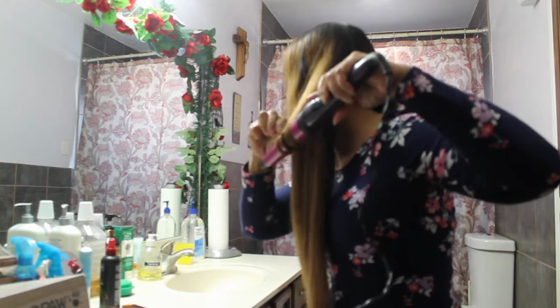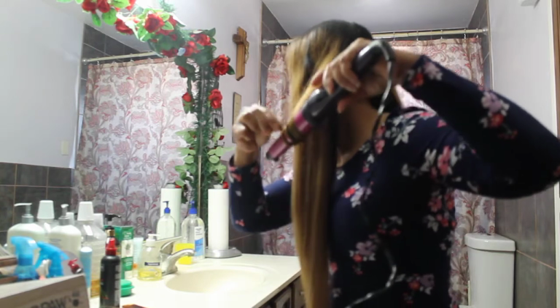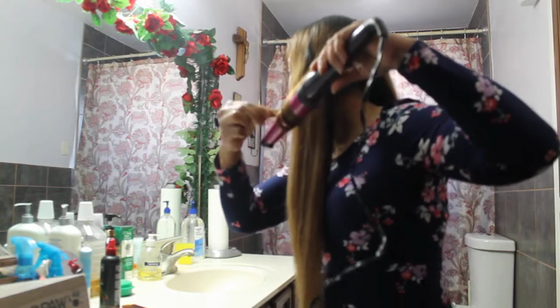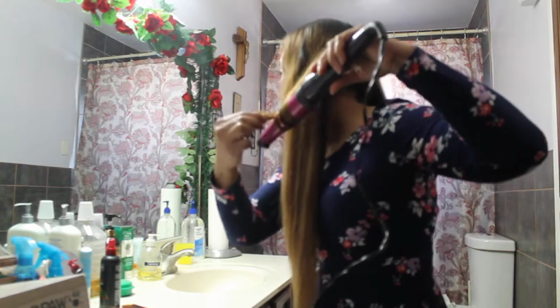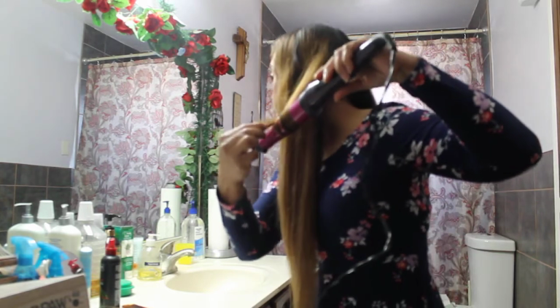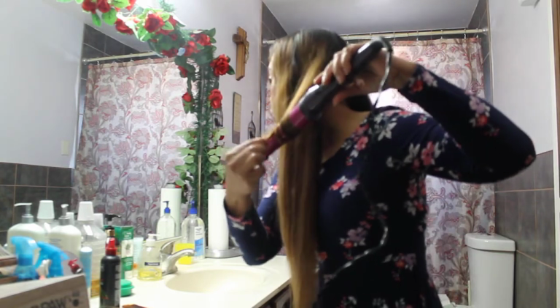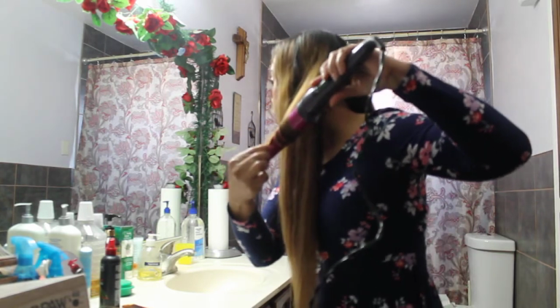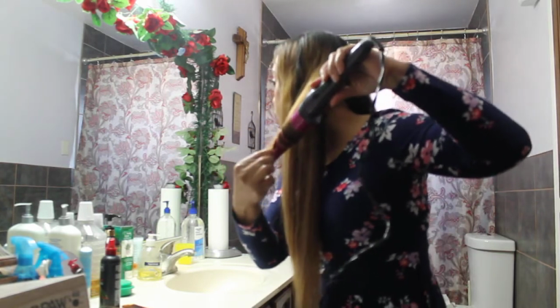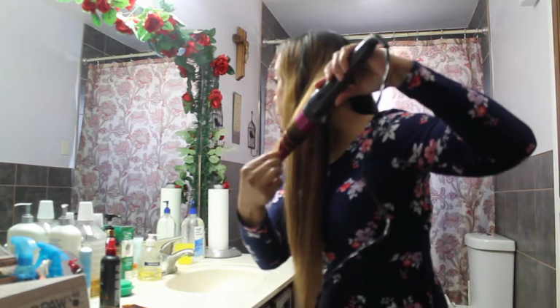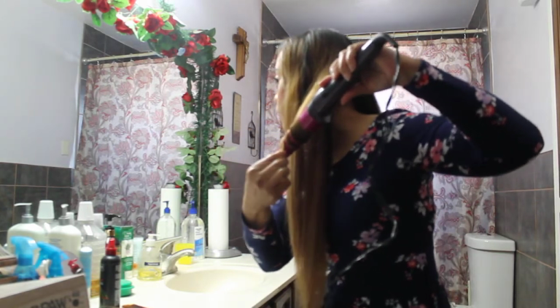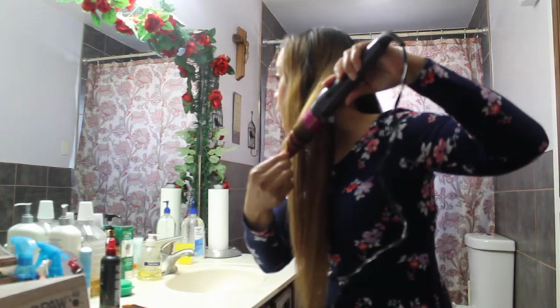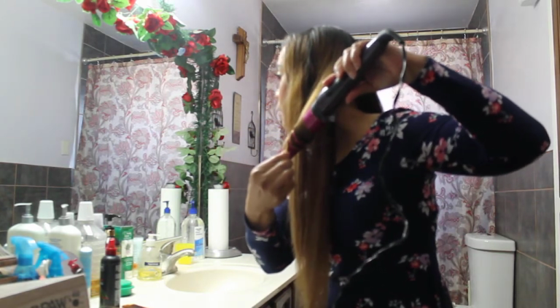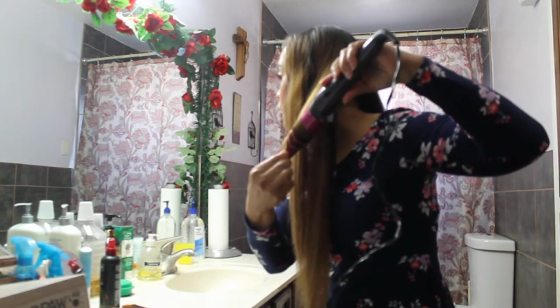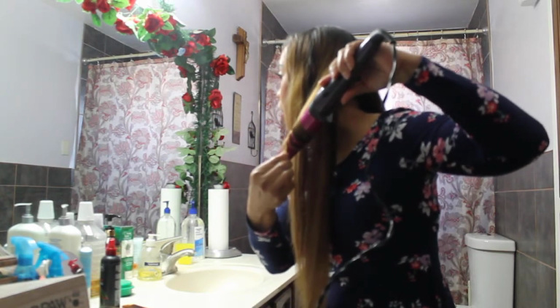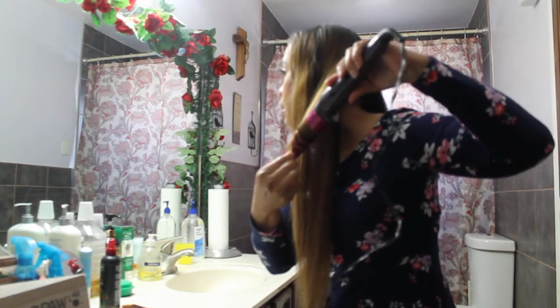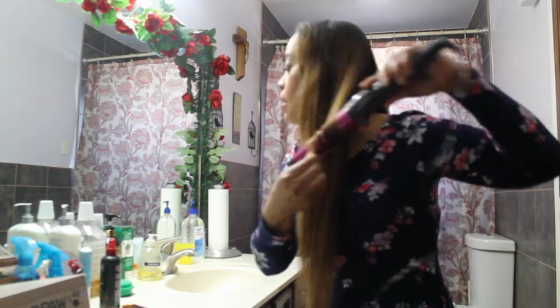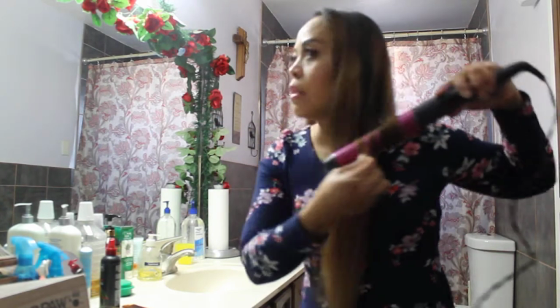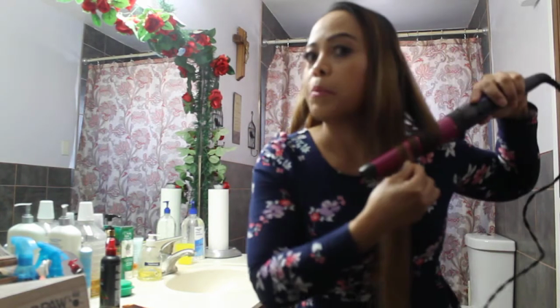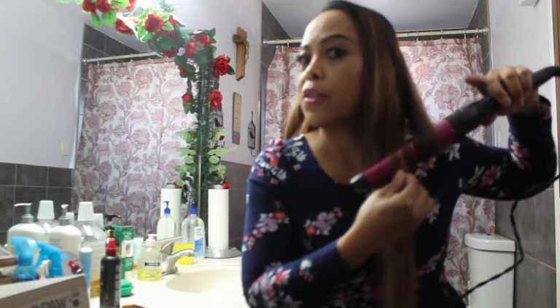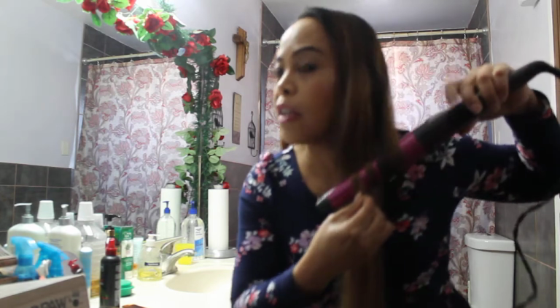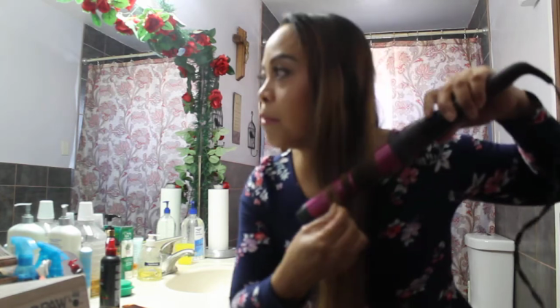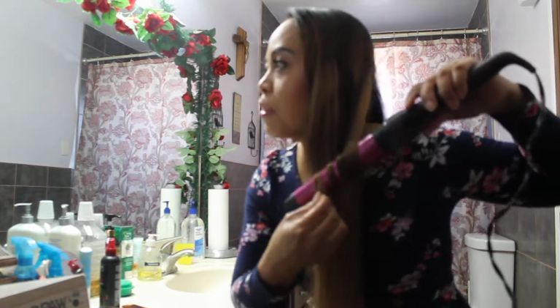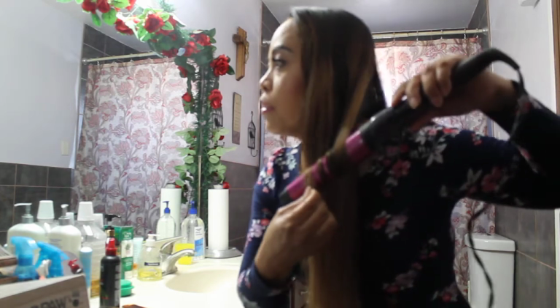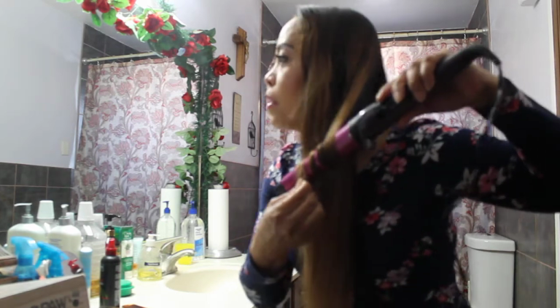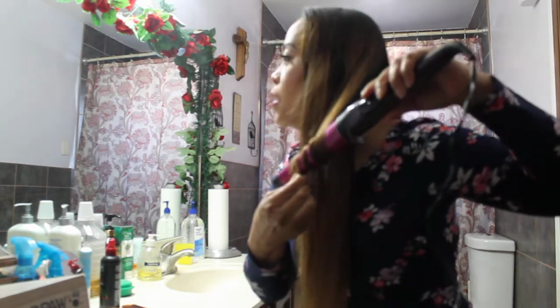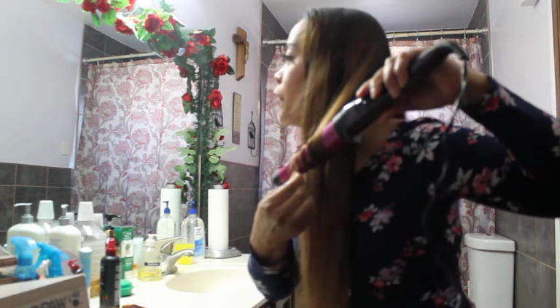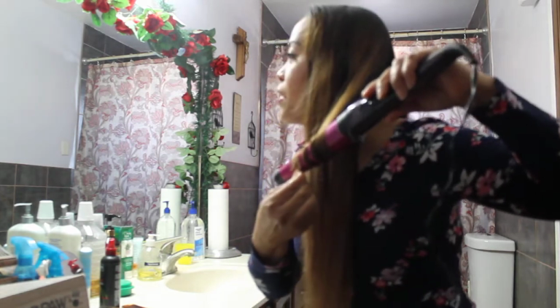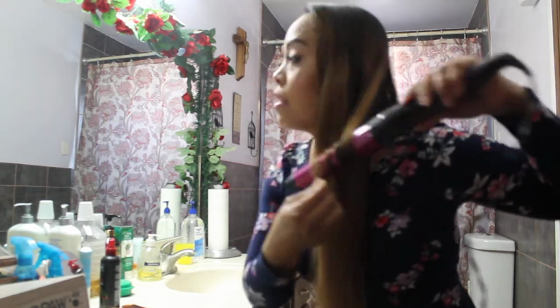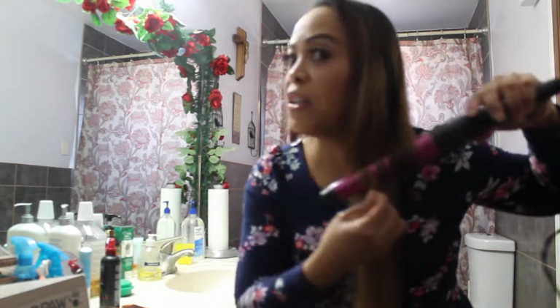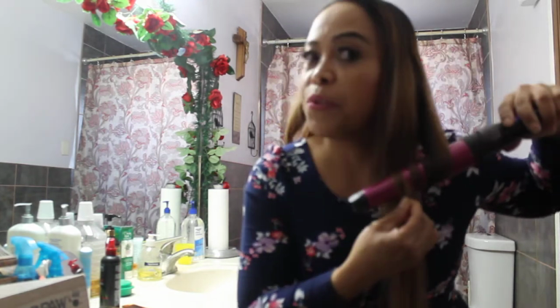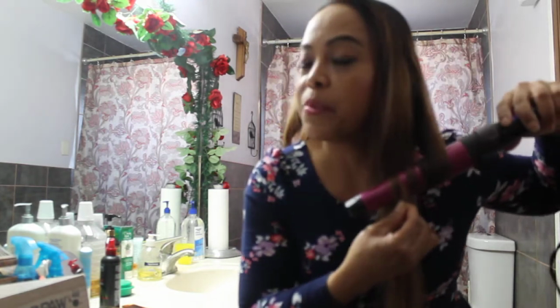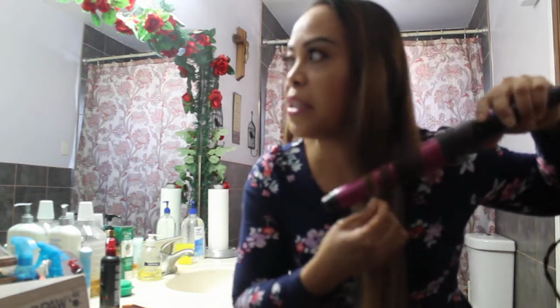Make sure you don't touch the barrel because it's hot. Make sure your fingers are away from it.